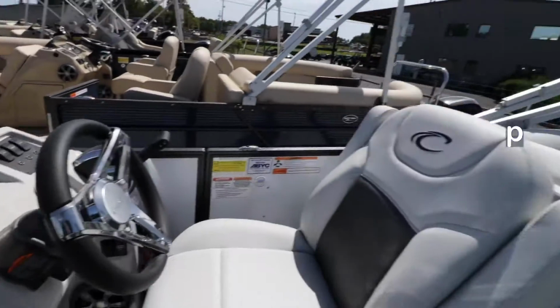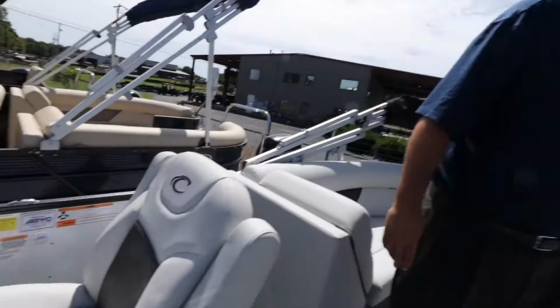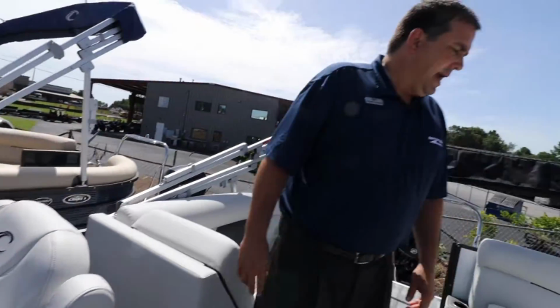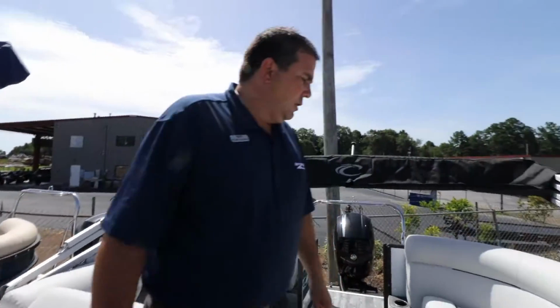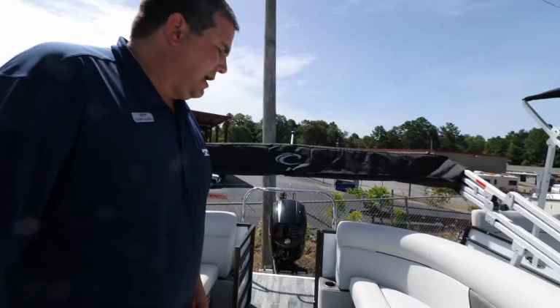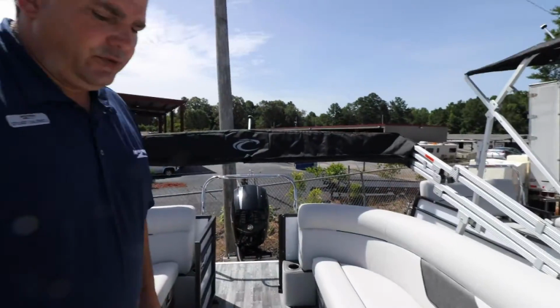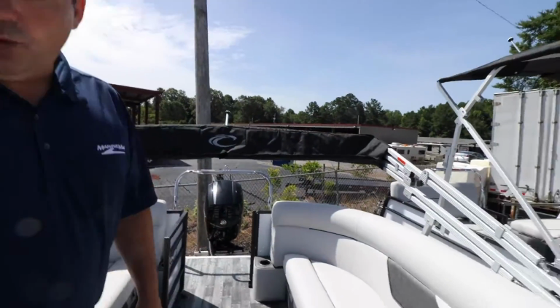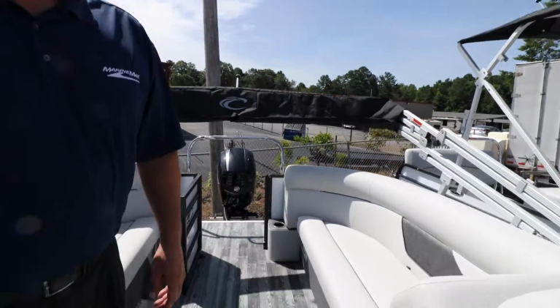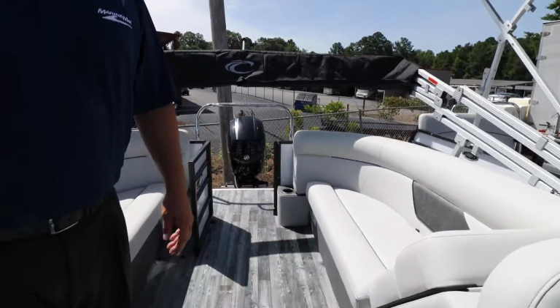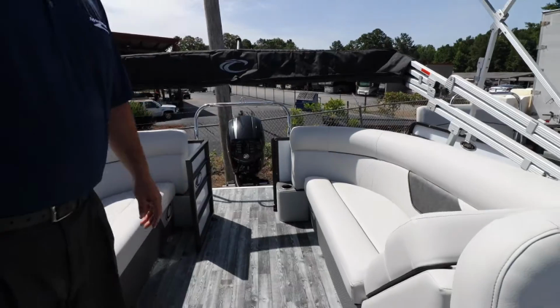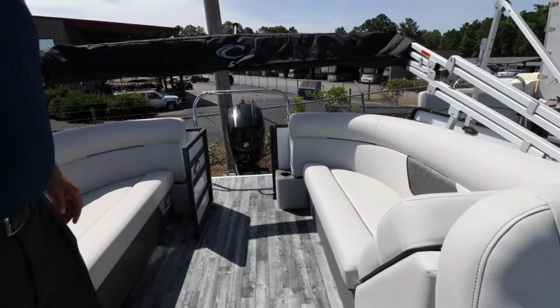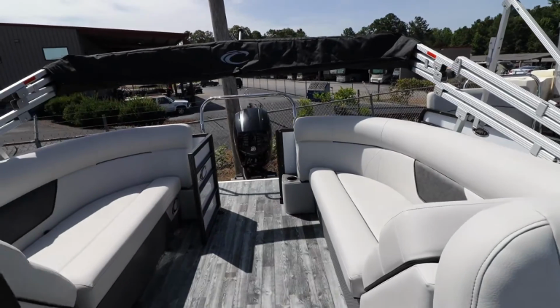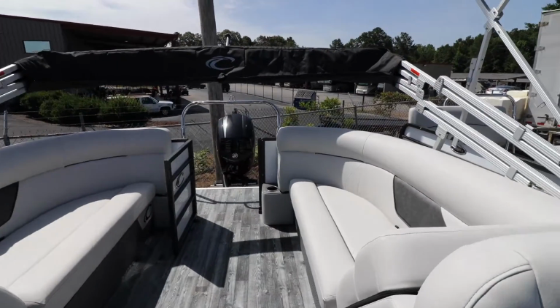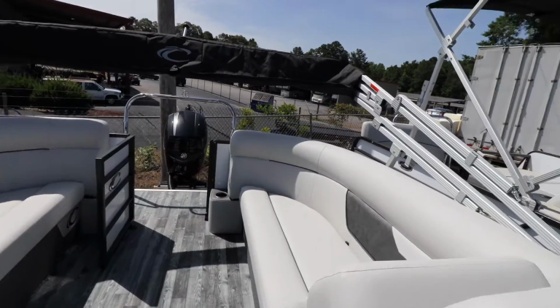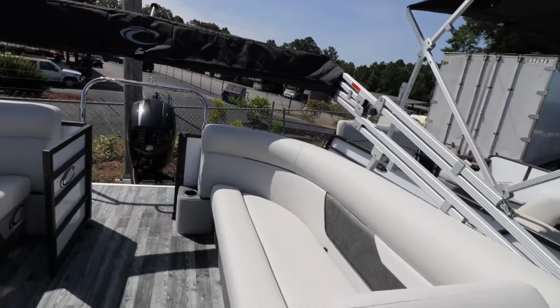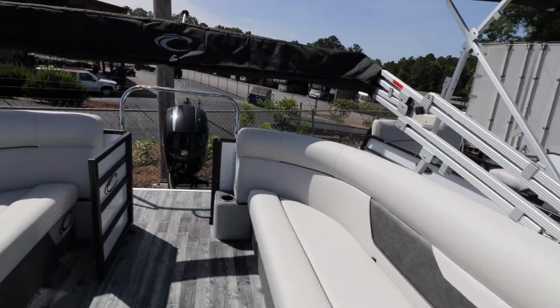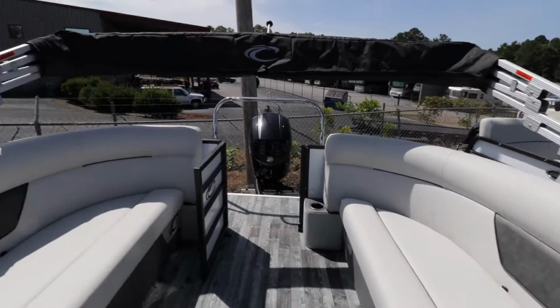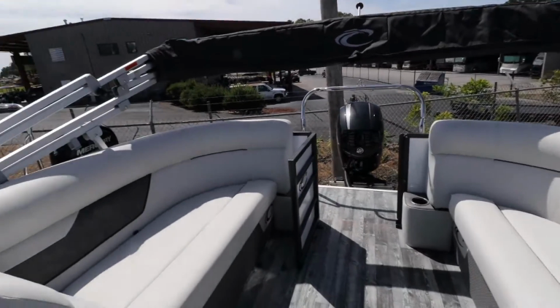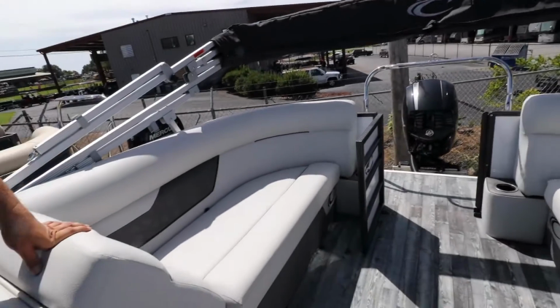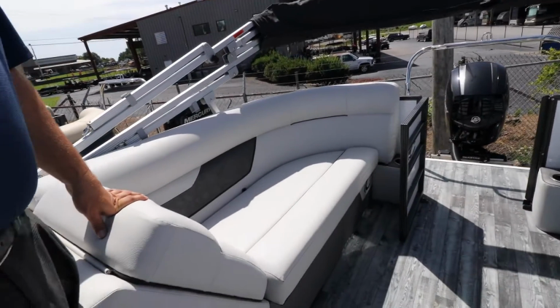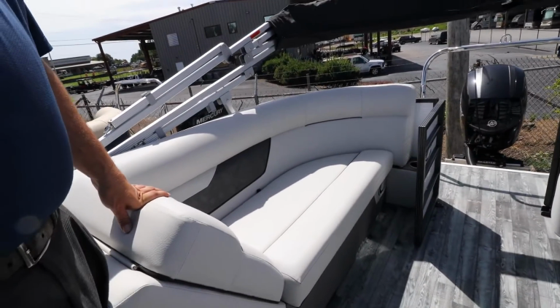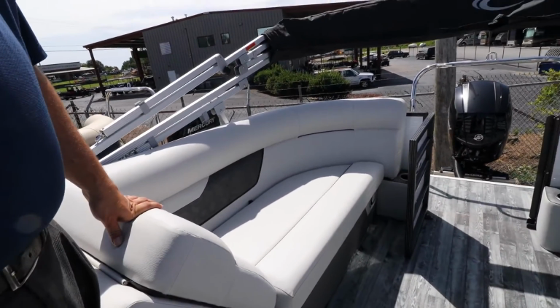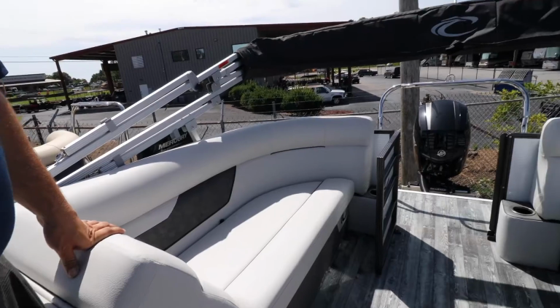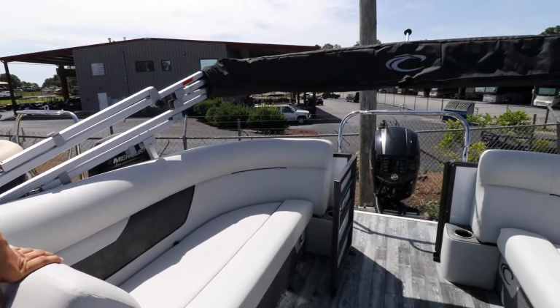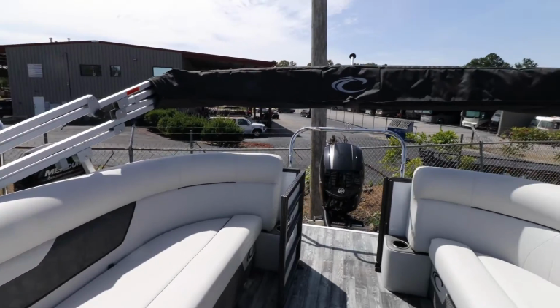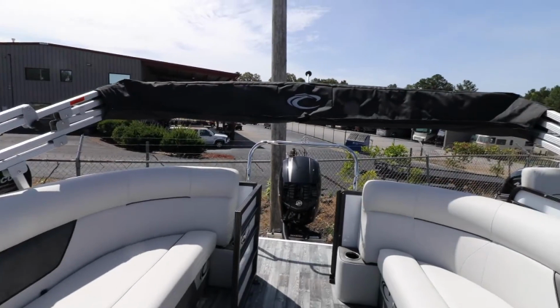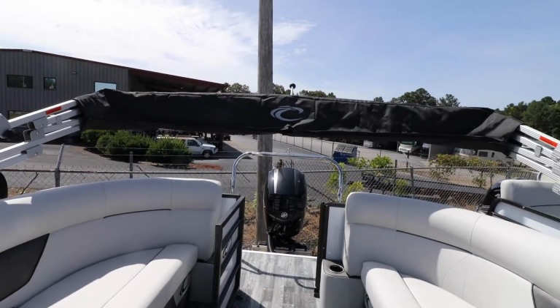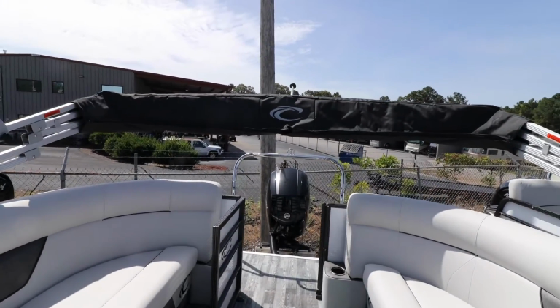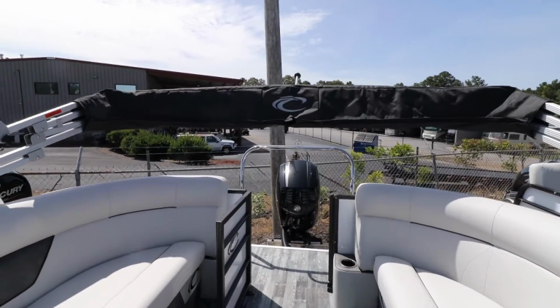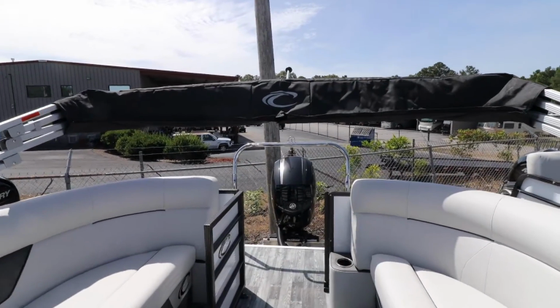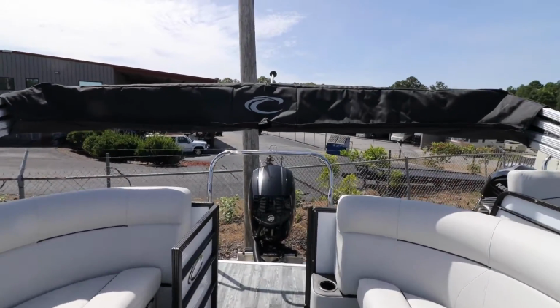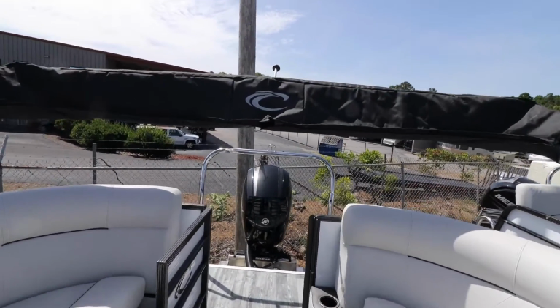Back in the back you also have two more loungers. This particular boat has a 150 horsepower Mercury motor and a bimini top.